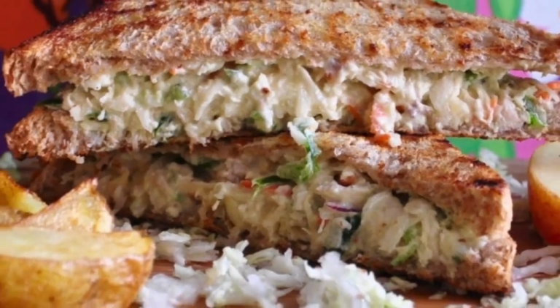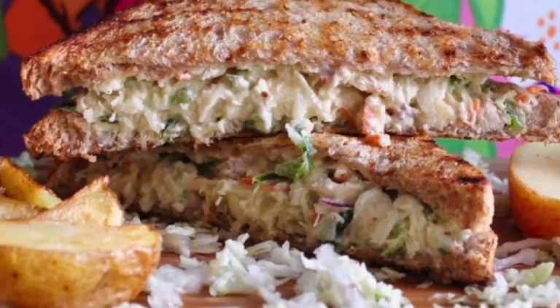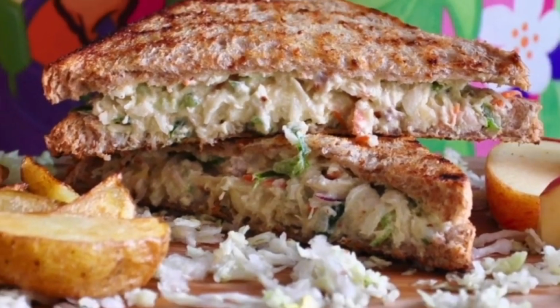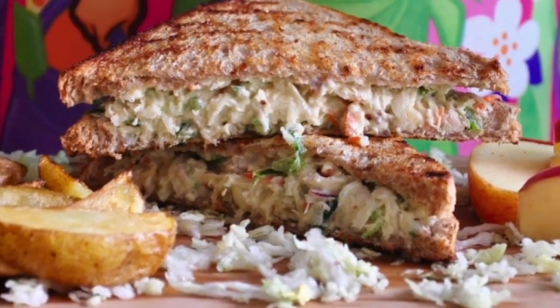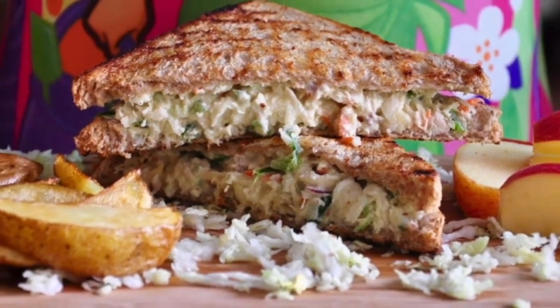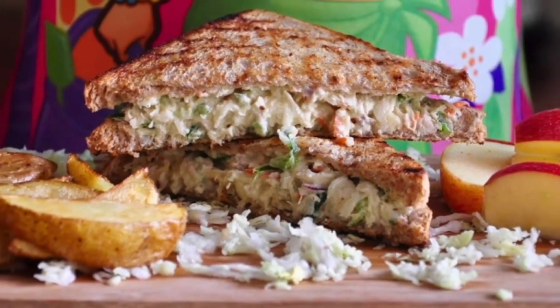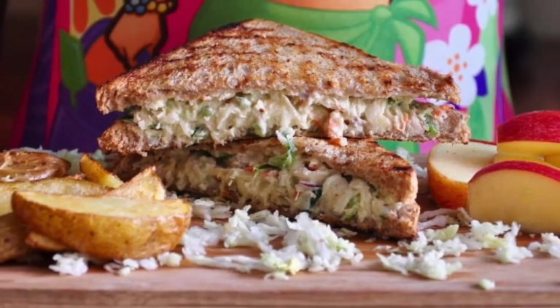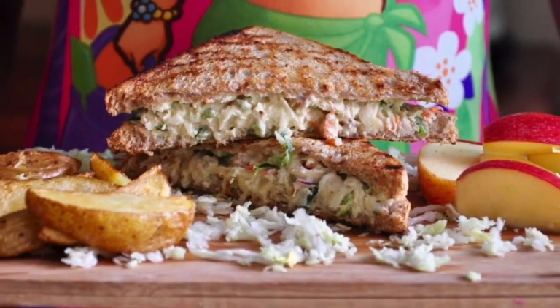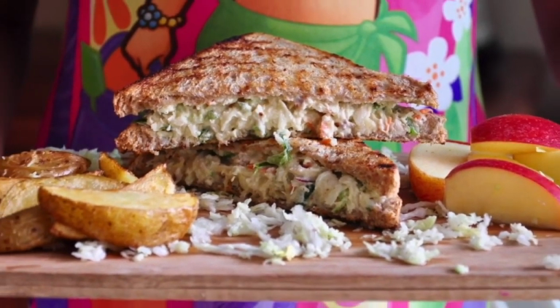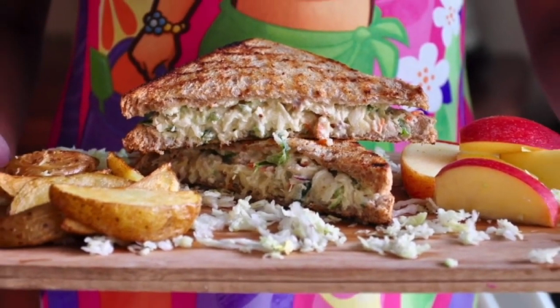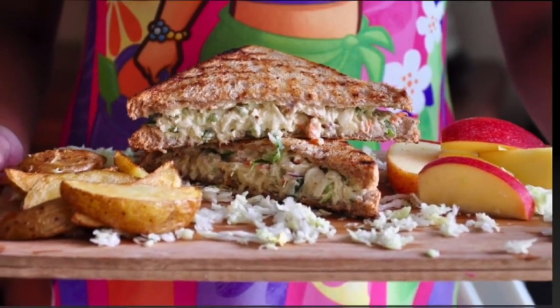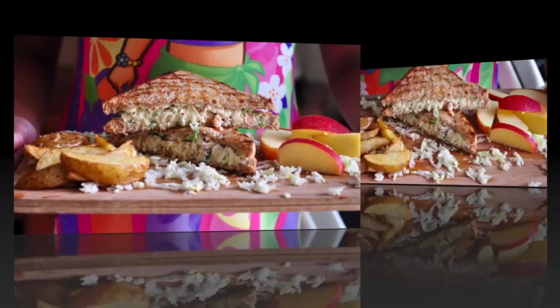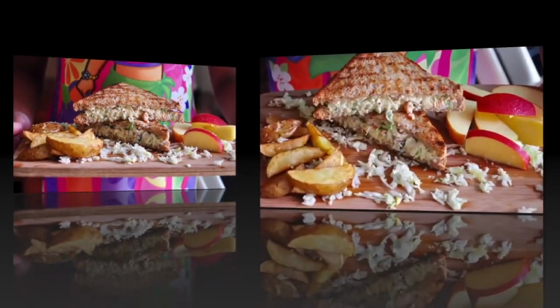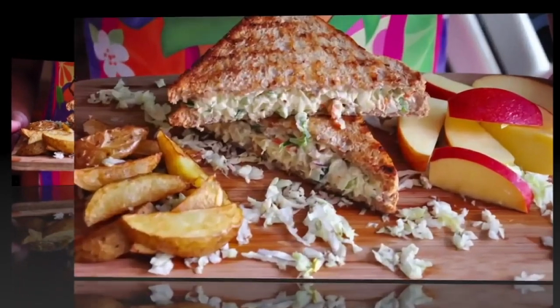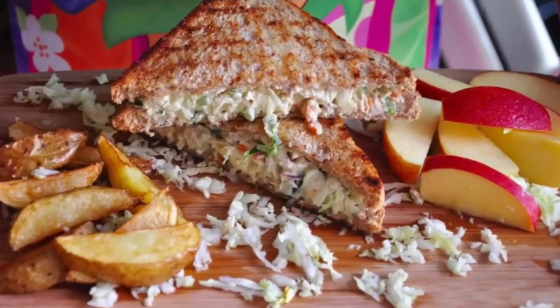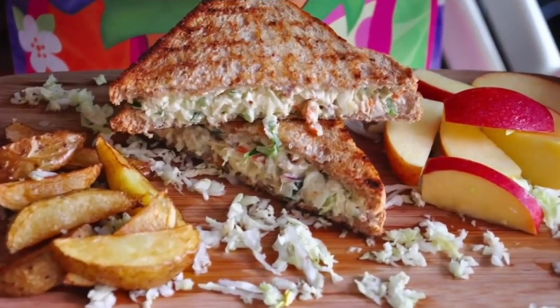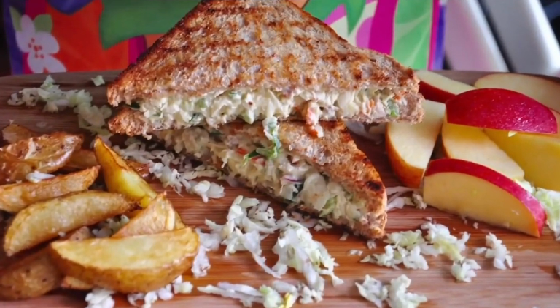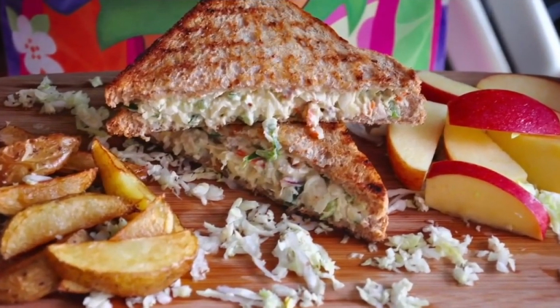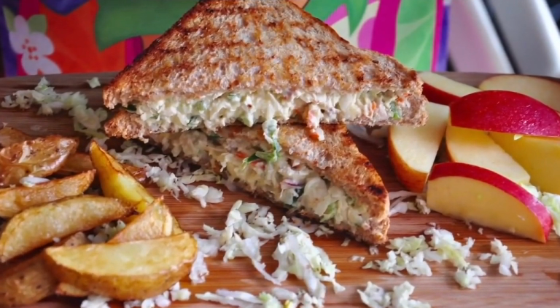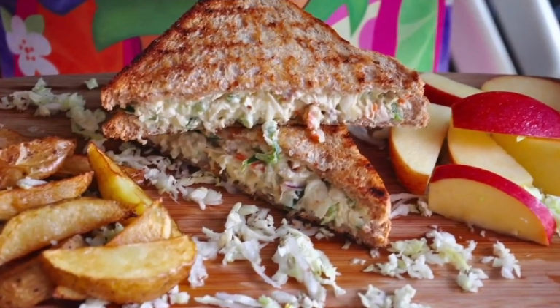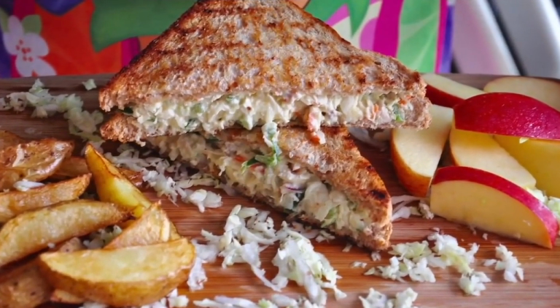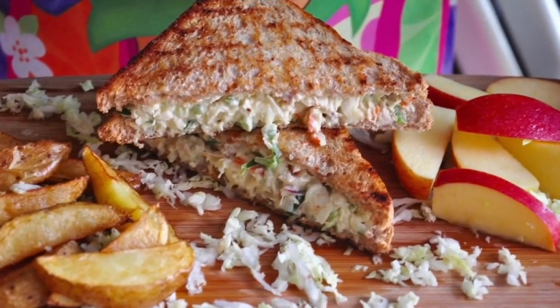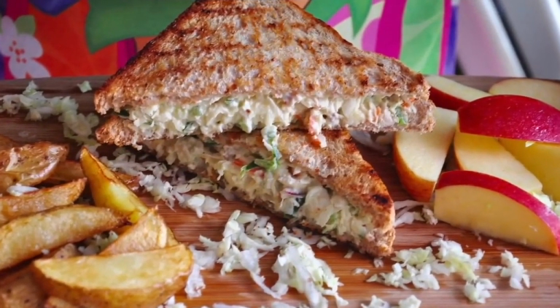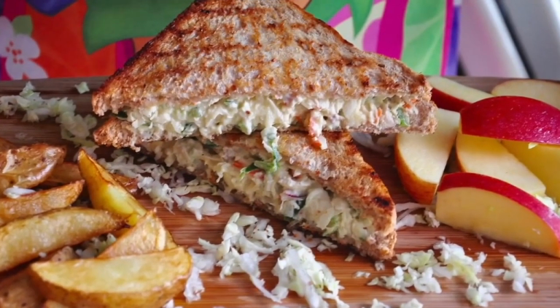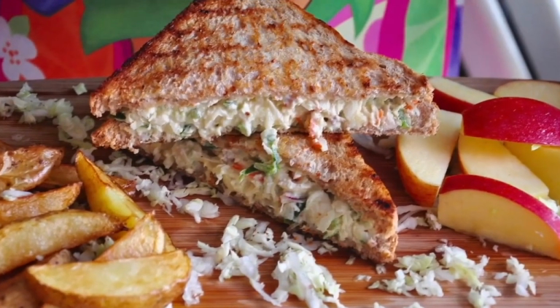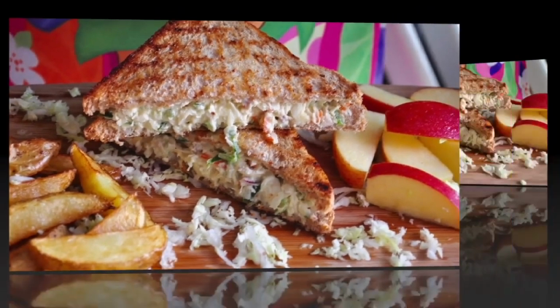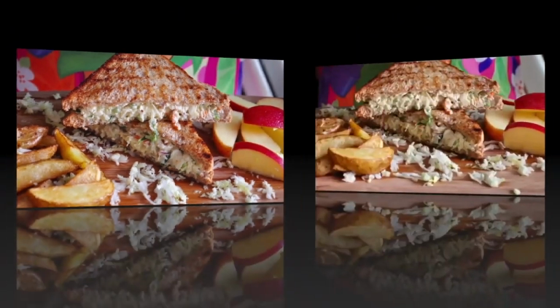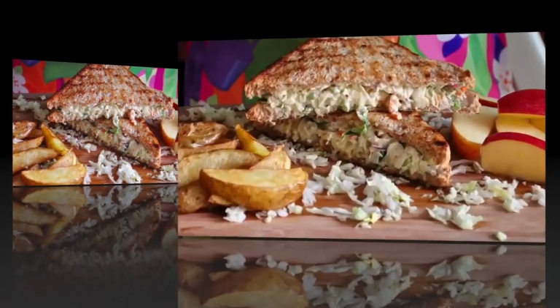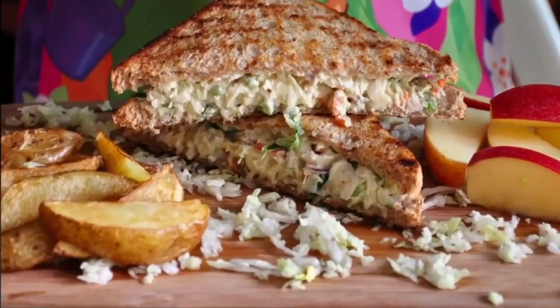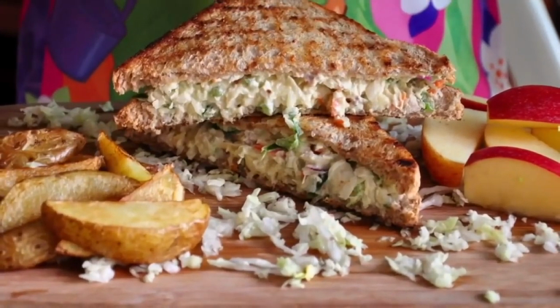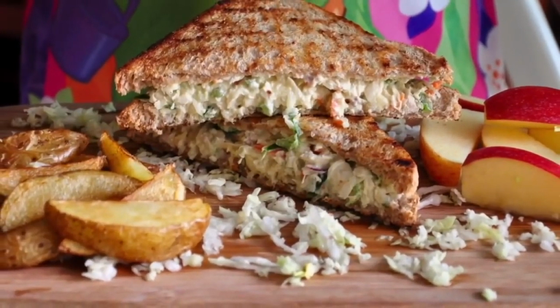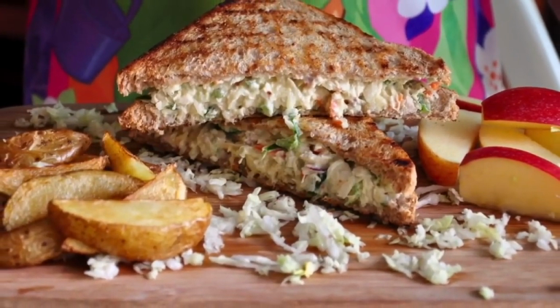We hope you enjoyed the quick video recipe. Please let us know in the comment section what you like to add to your chicken salad sandwich. Thanks for watching.